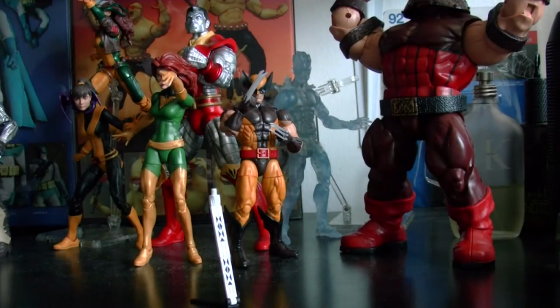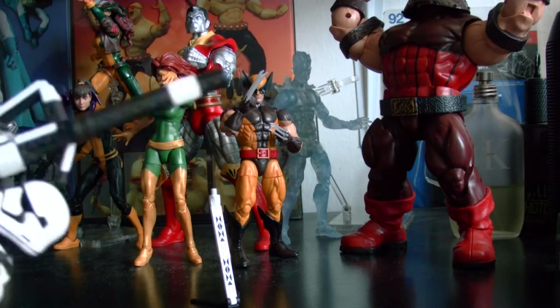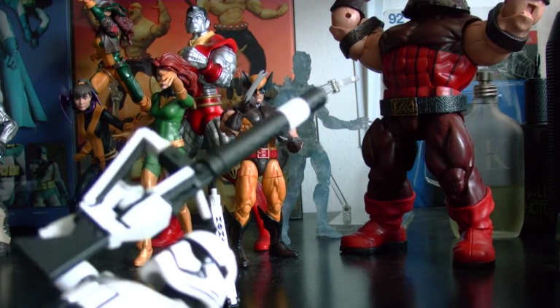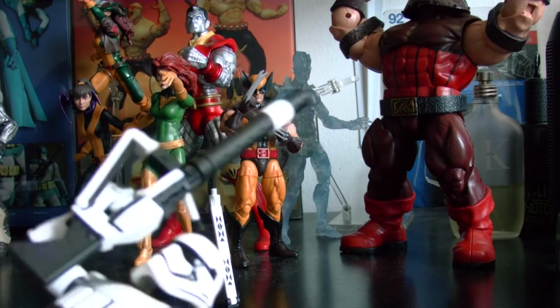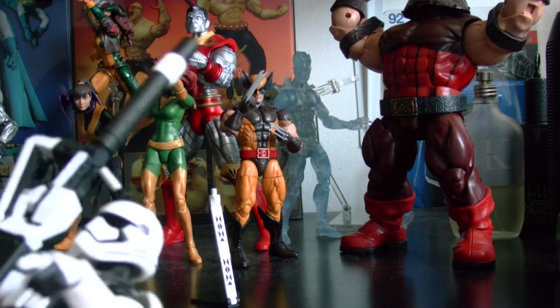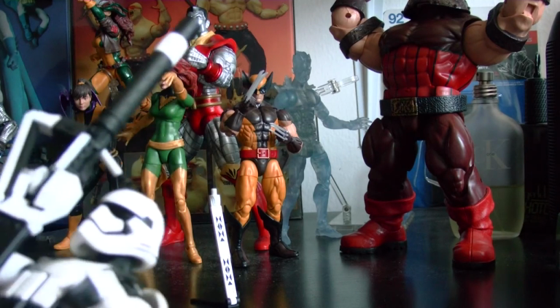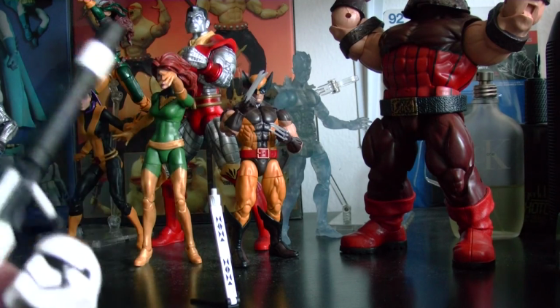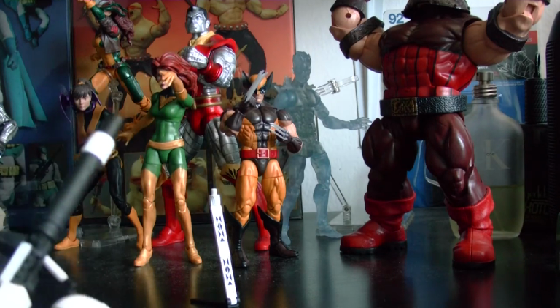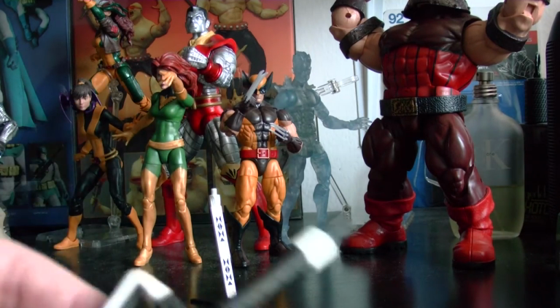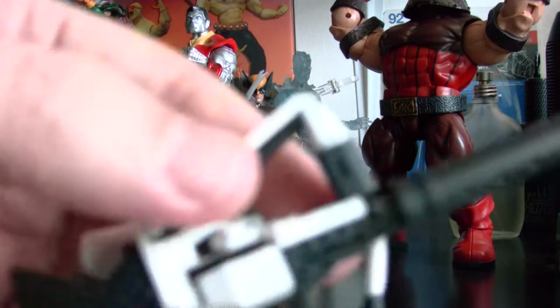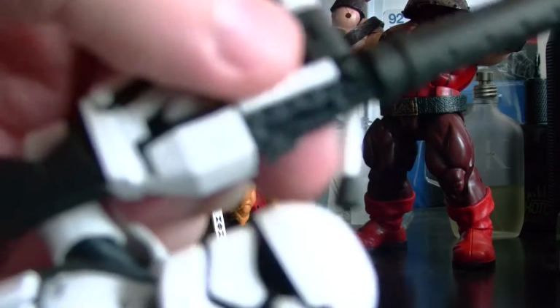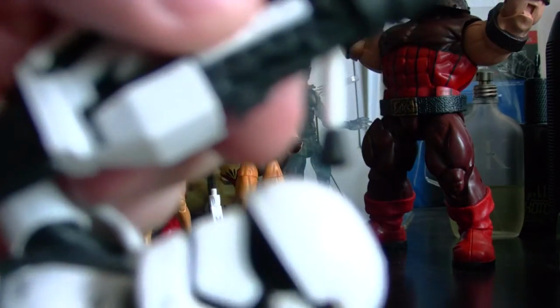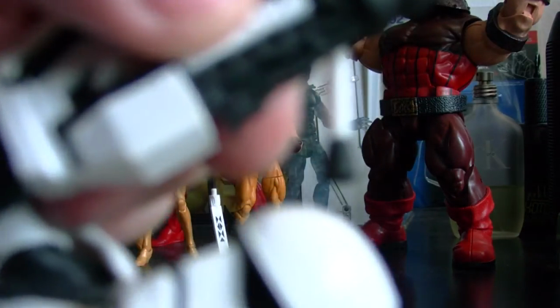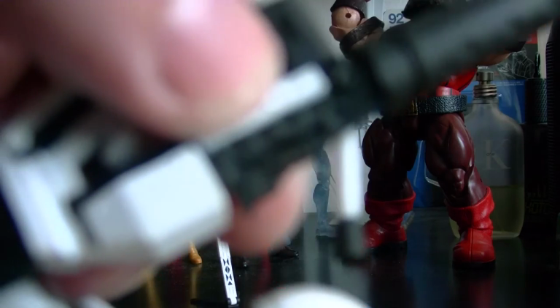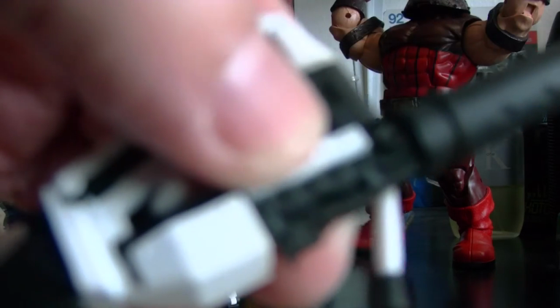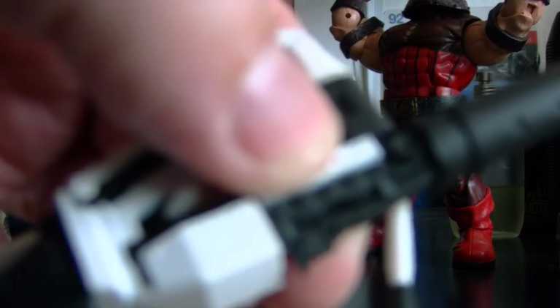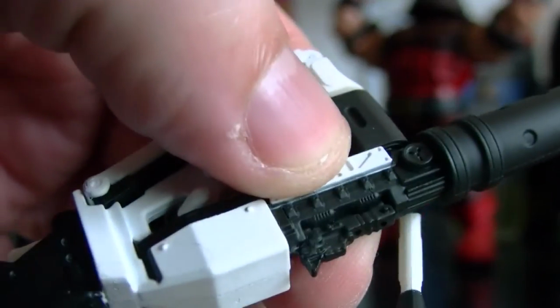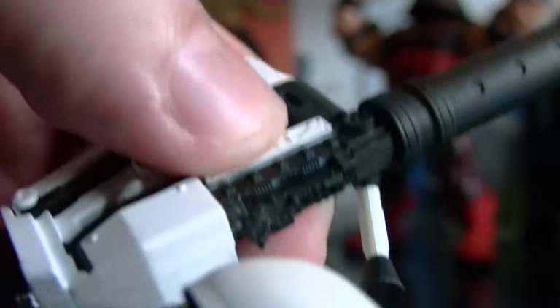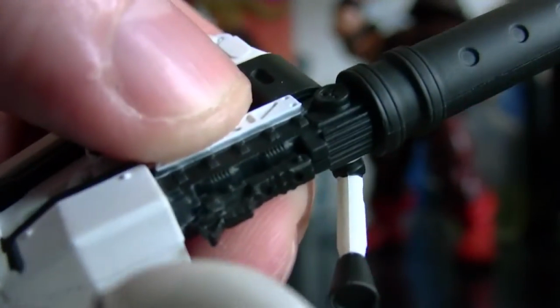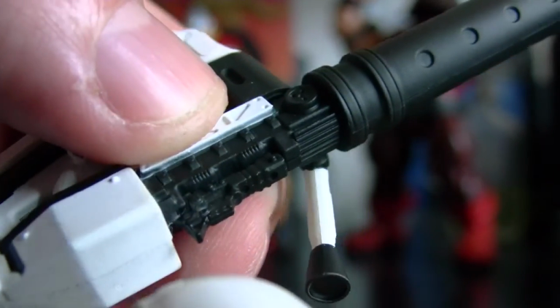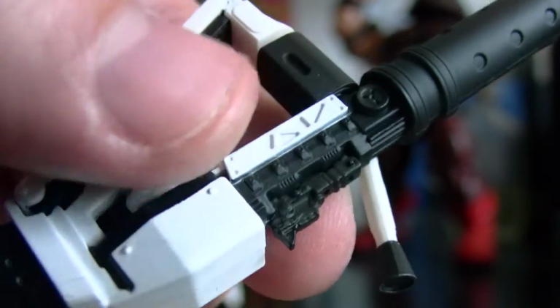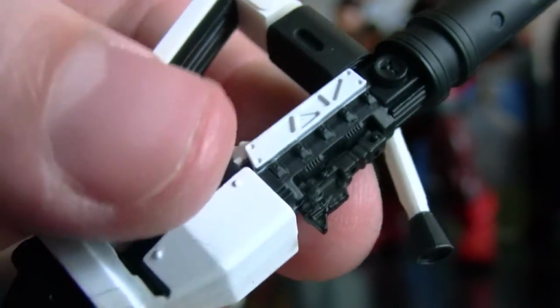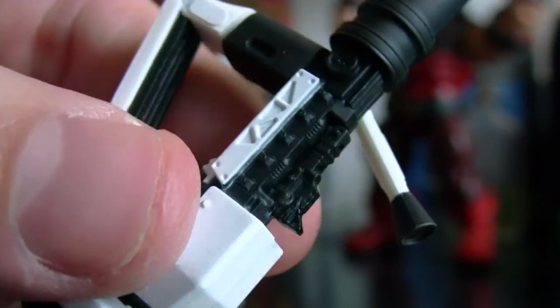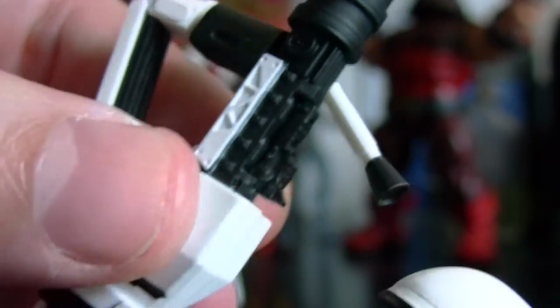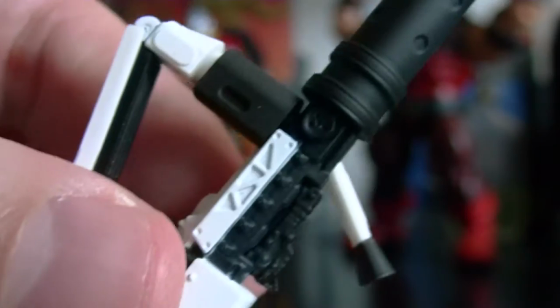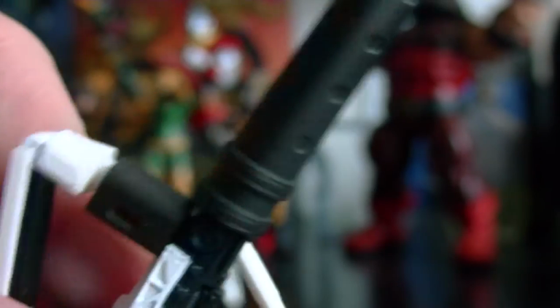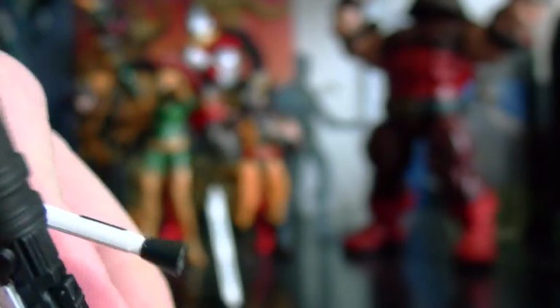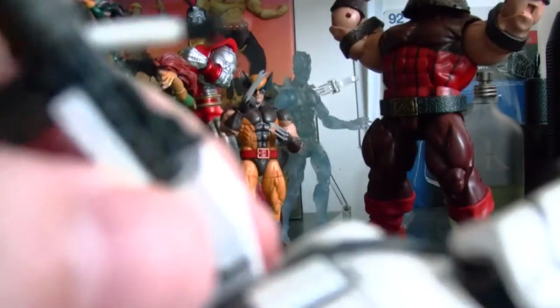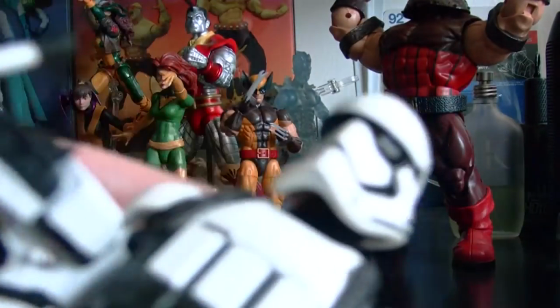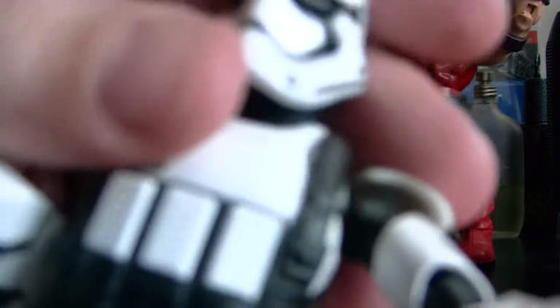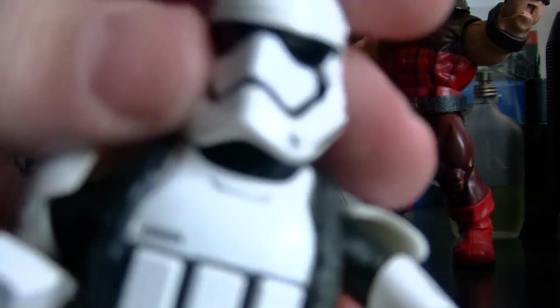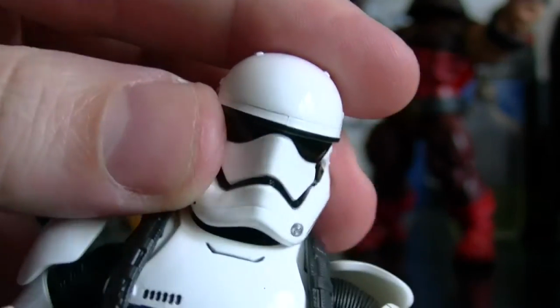Just an awesome figure with loads of detail on it. It's kind of really hot and humid weather right now here in New York.